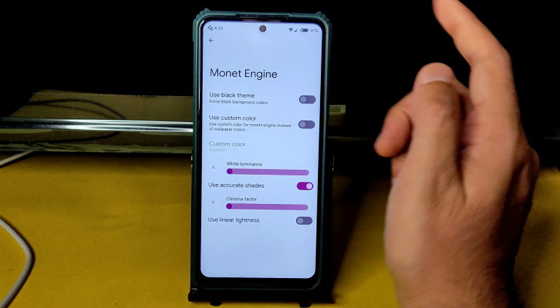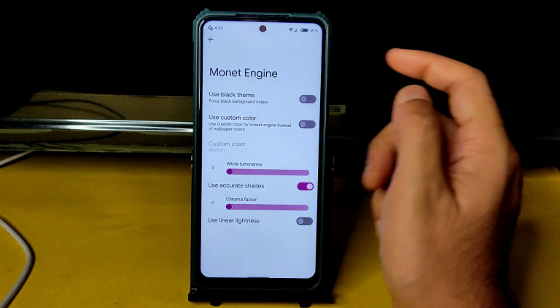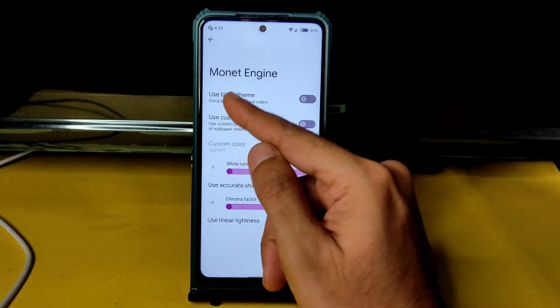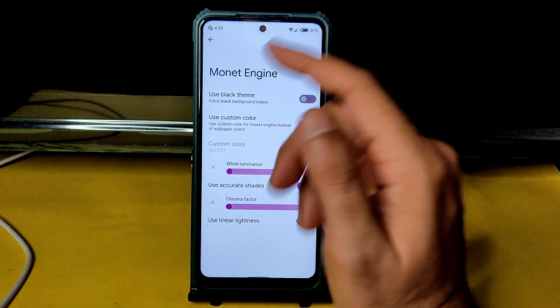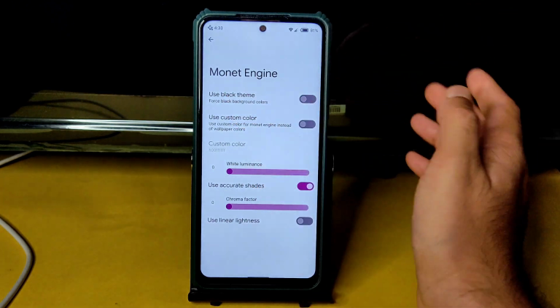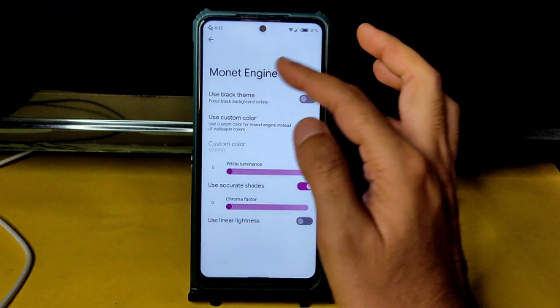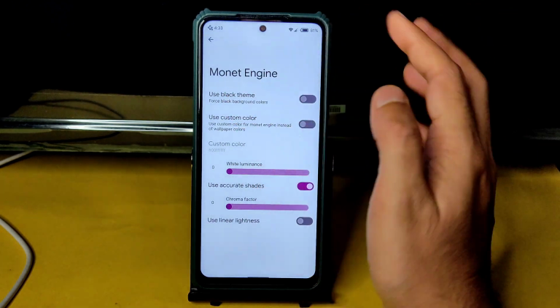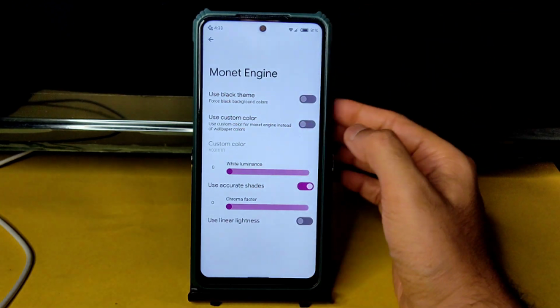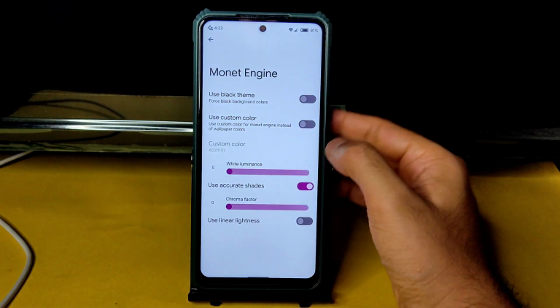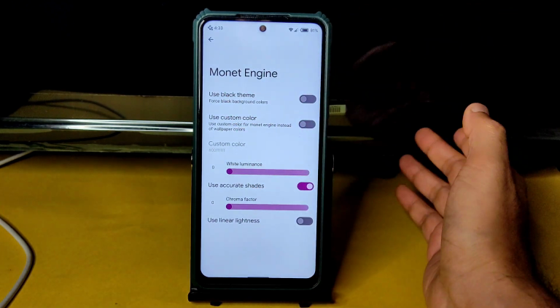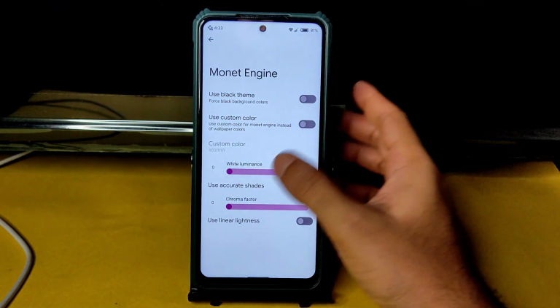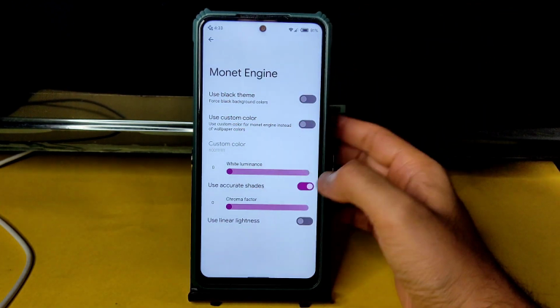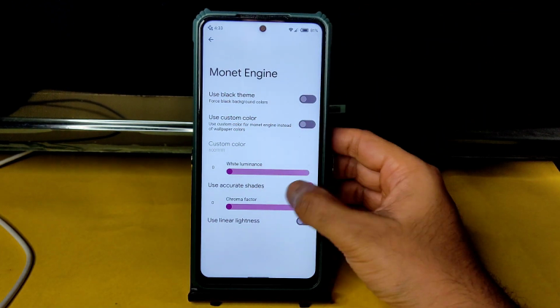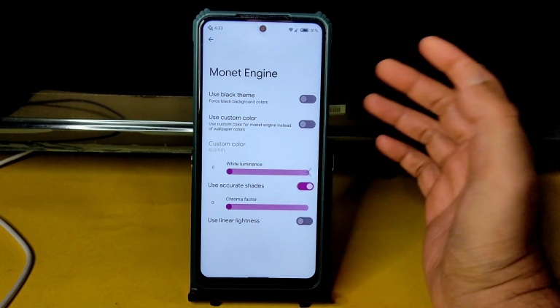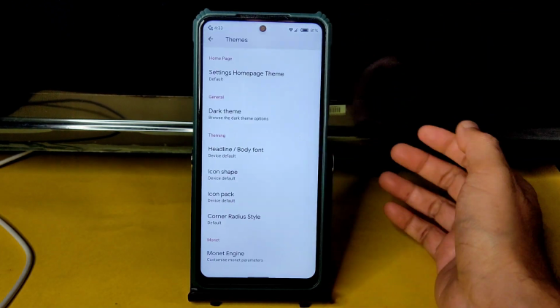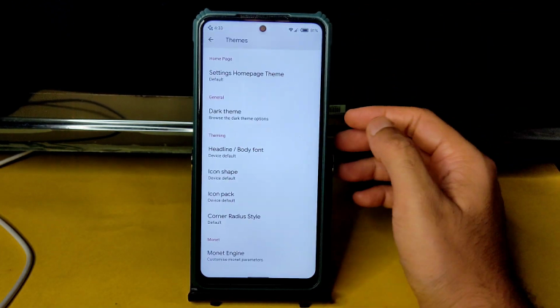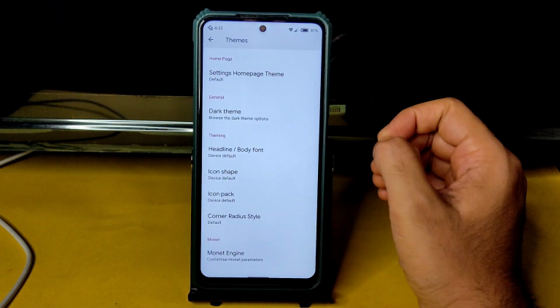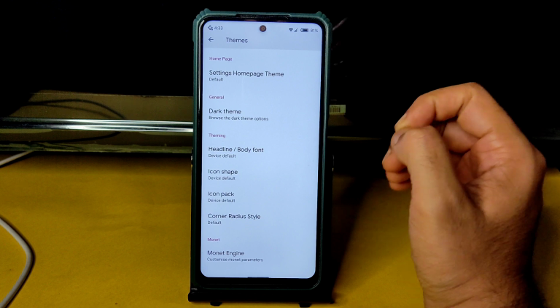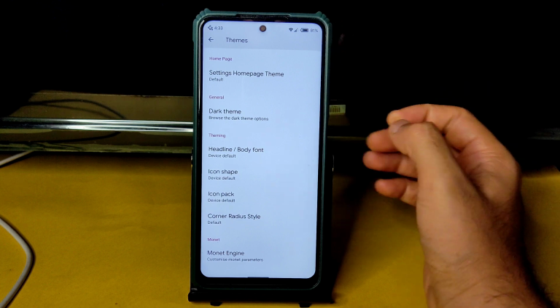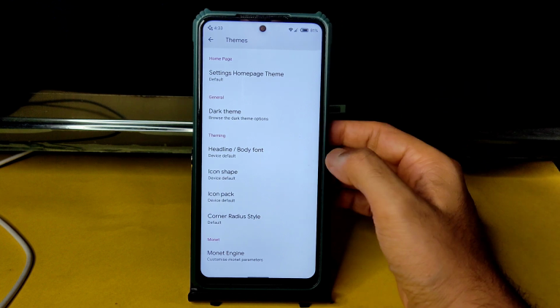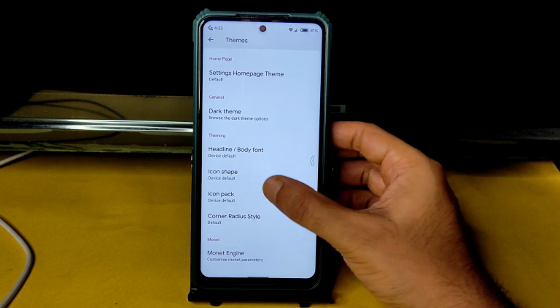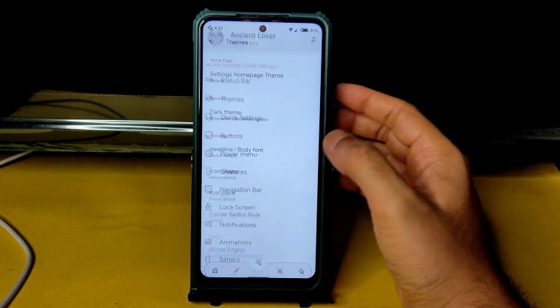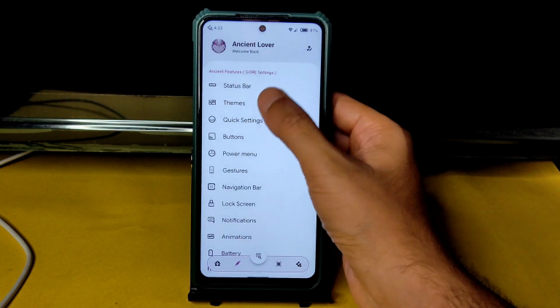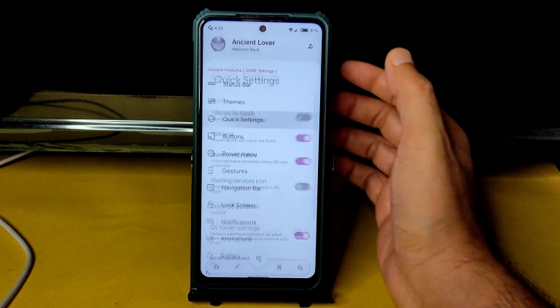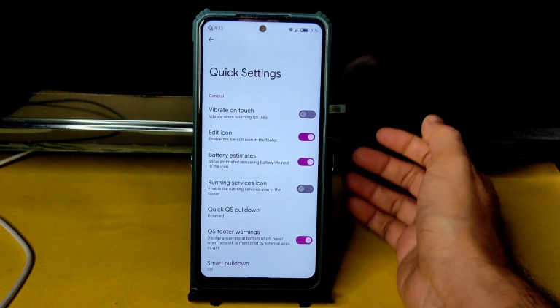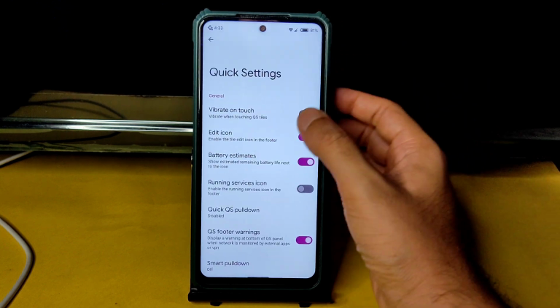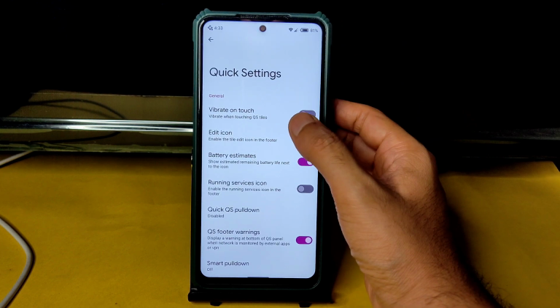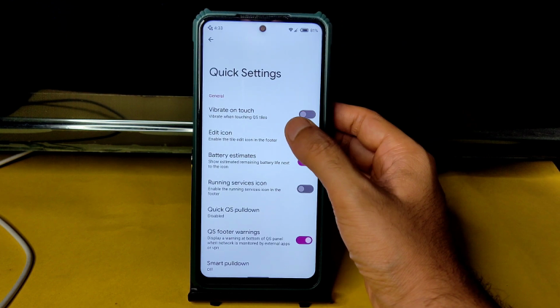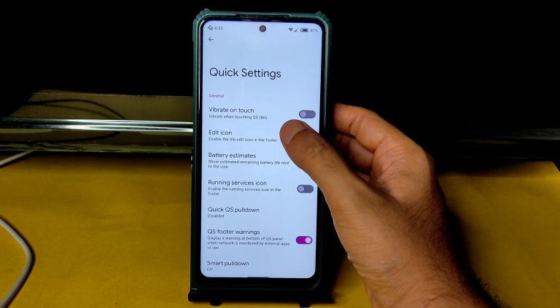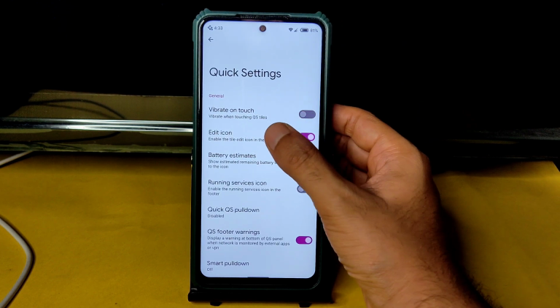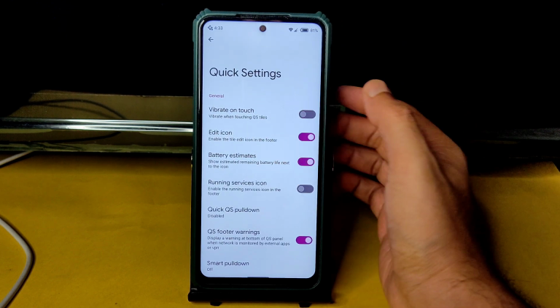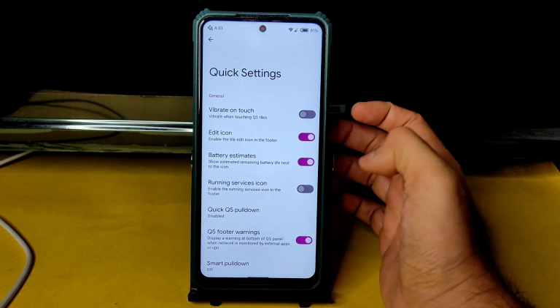There's also an option to use black theme, white luminance, and chroma factor adjustment. Coming to the quick settings panel, you get all these additional settings.